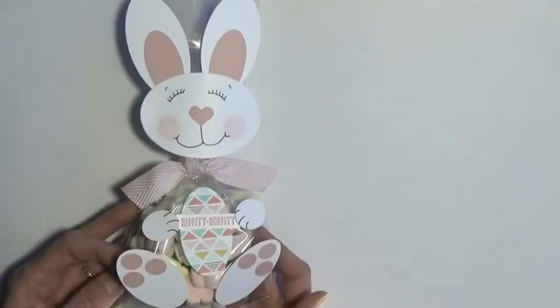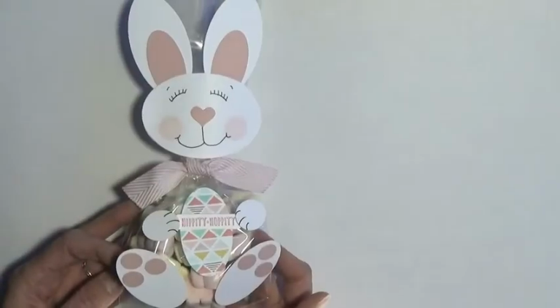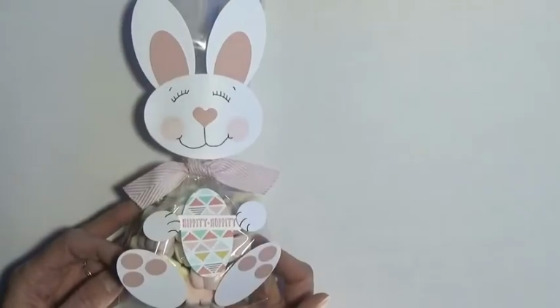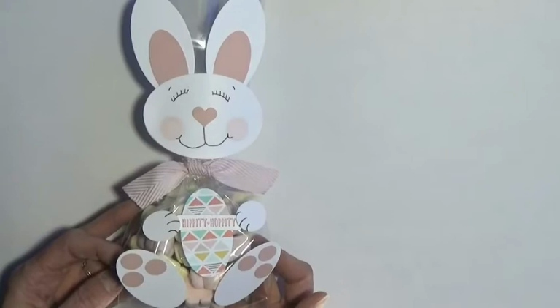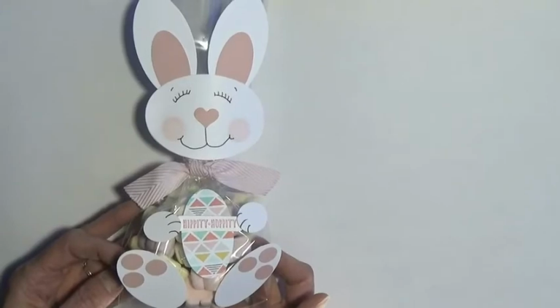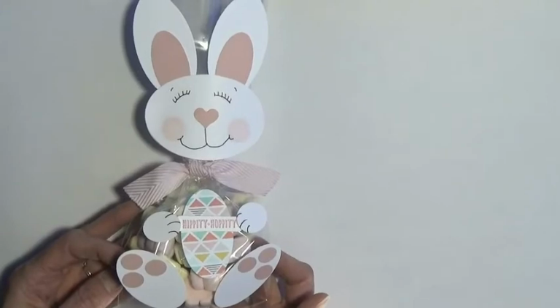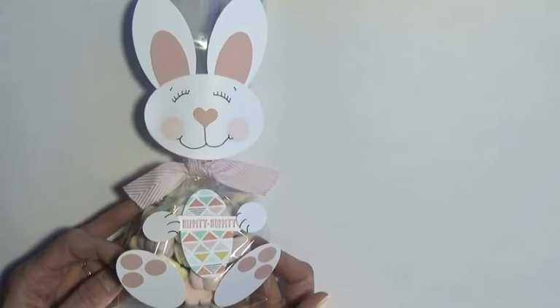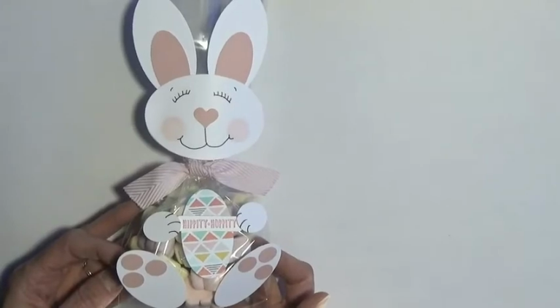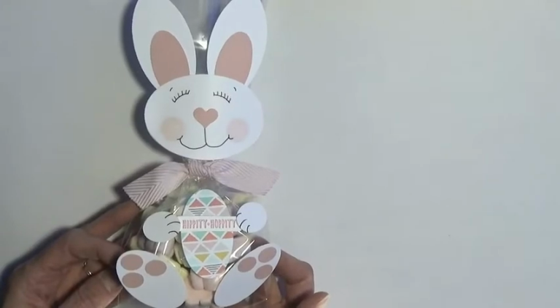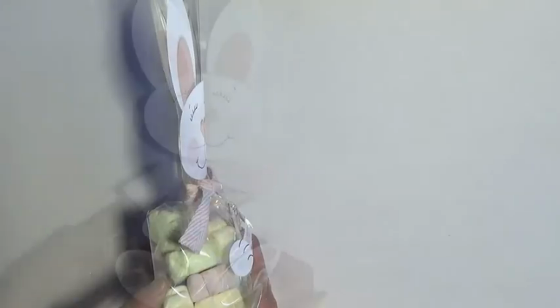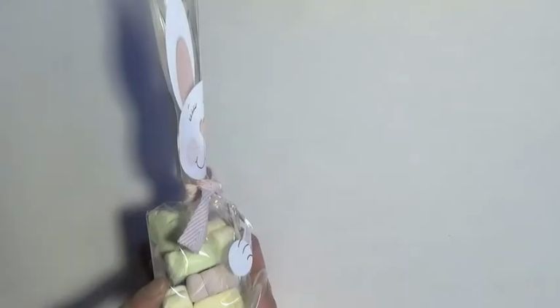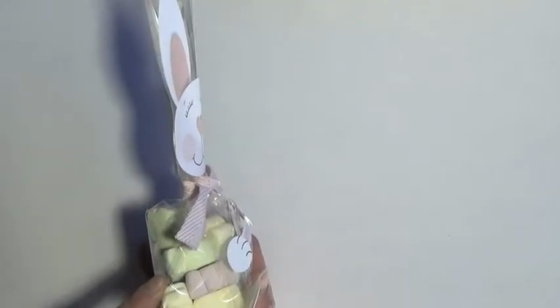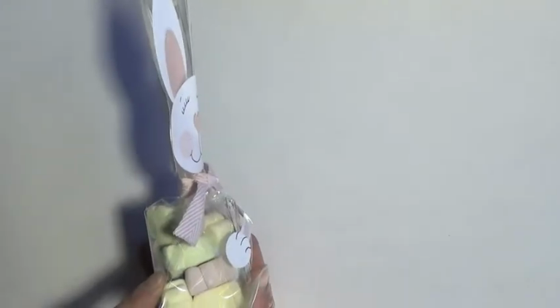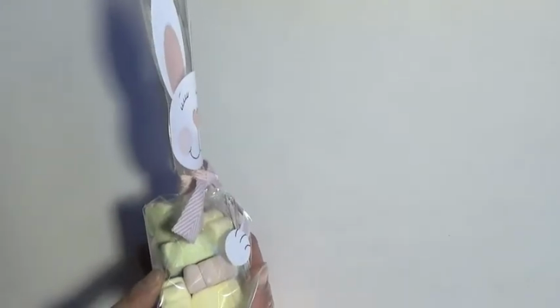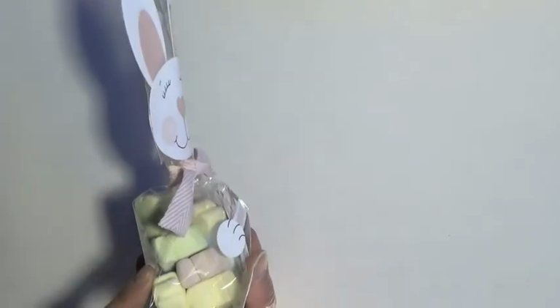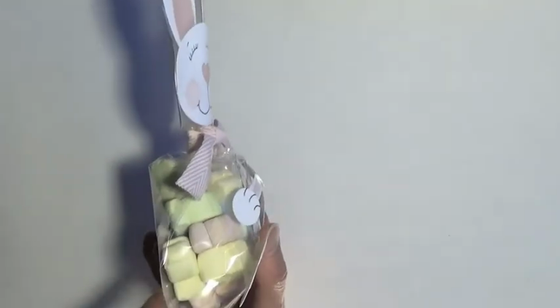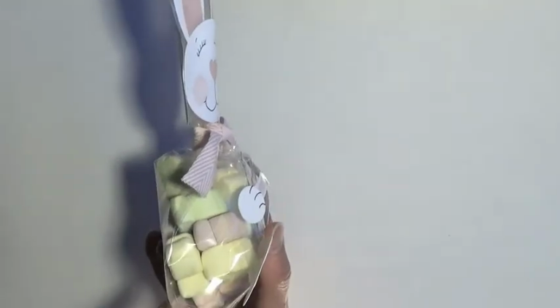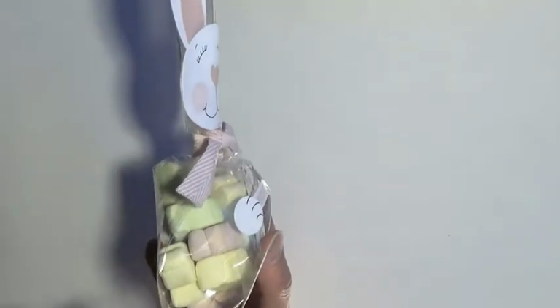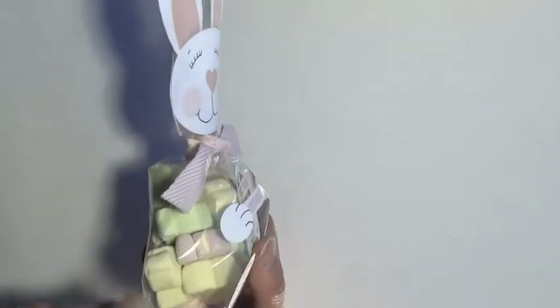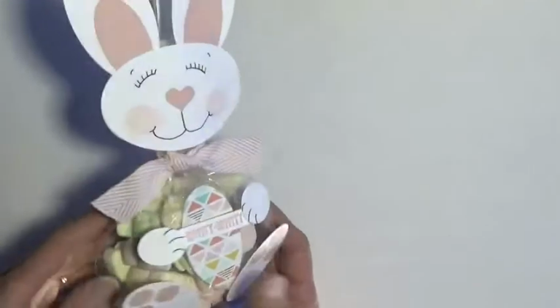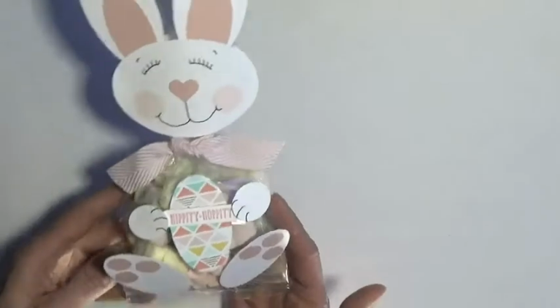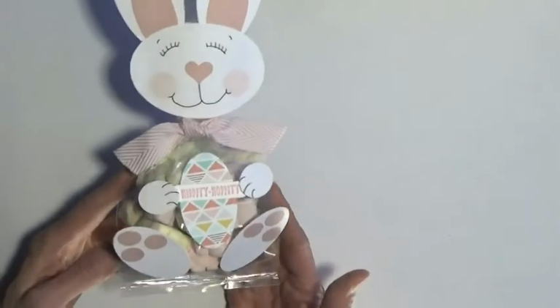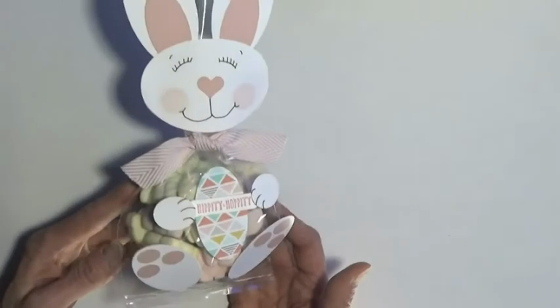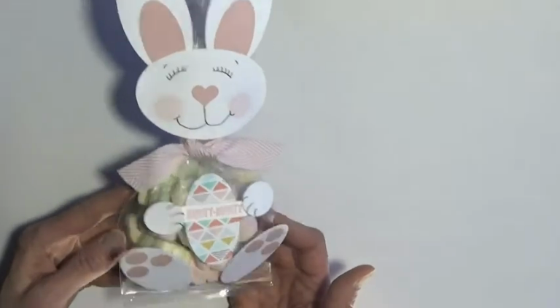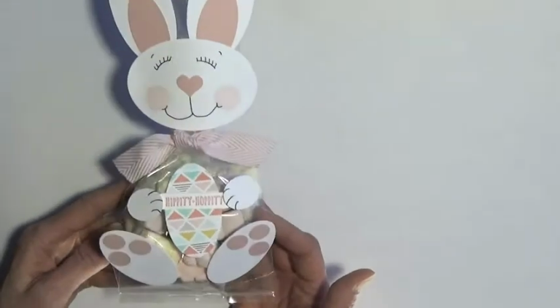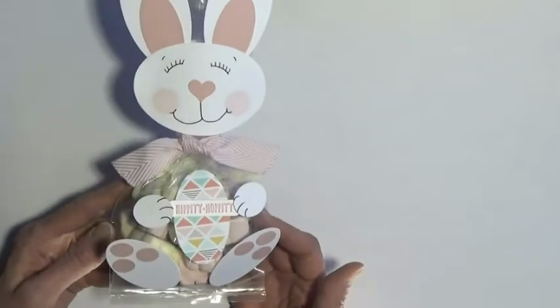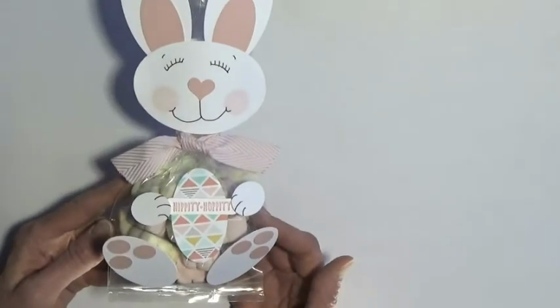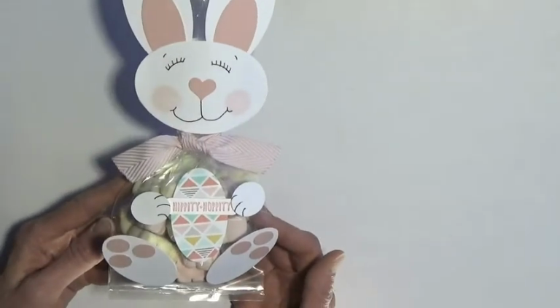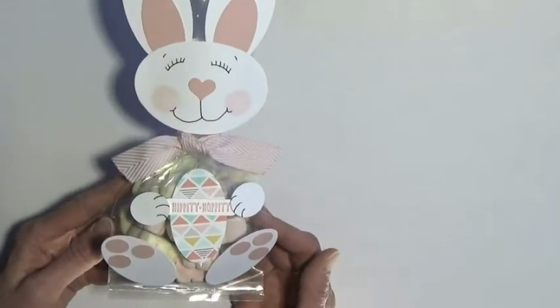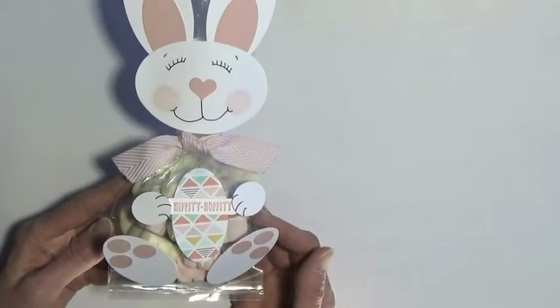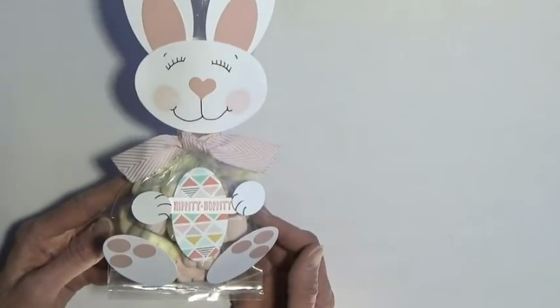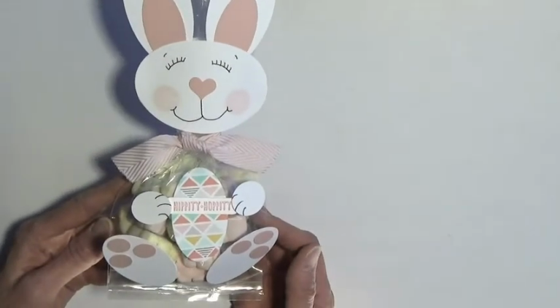Hi, this is Susan Camfield with SueStampfield.com. We're going to take a gusseted cellophane bag, put some treats in it, and then decorate it like a bunny. So let me walk you through this project.